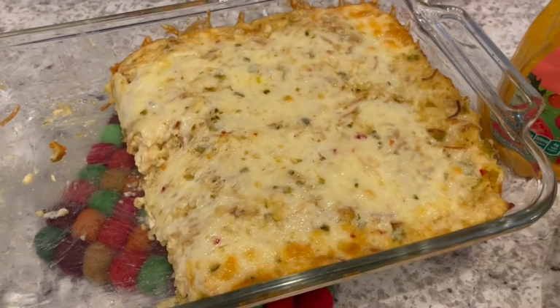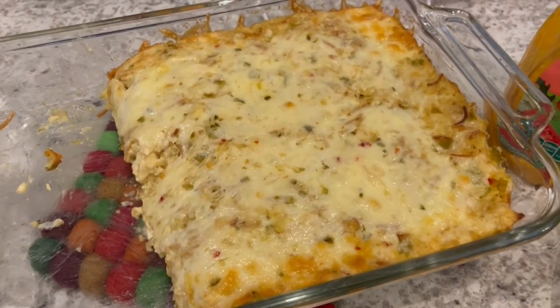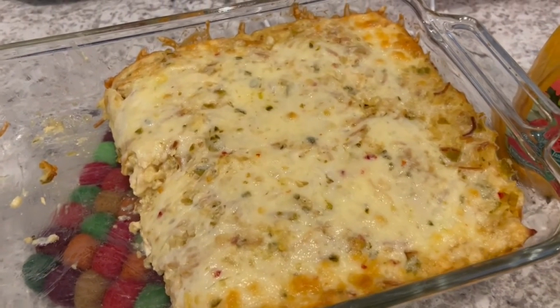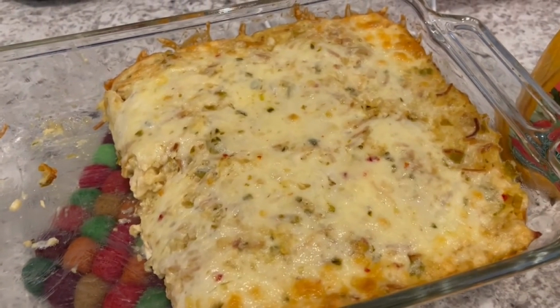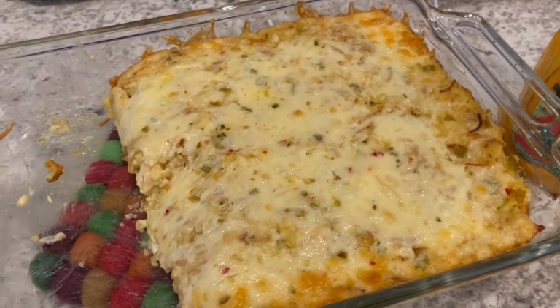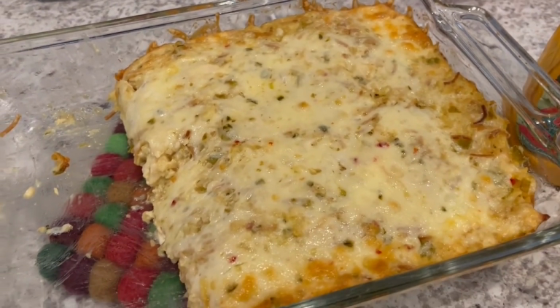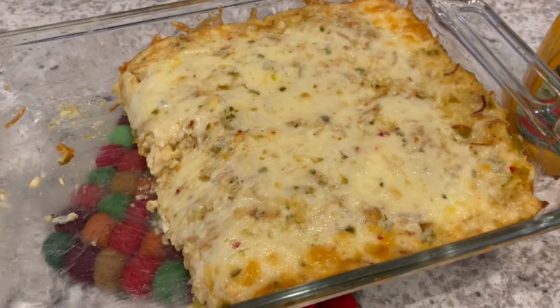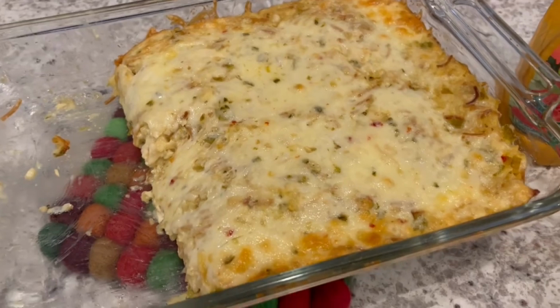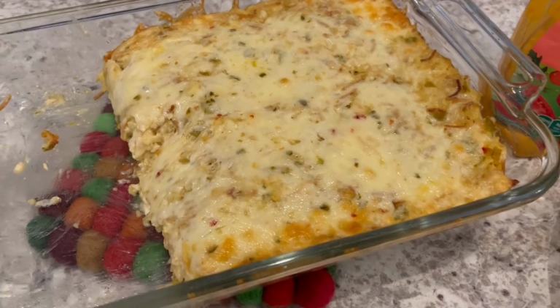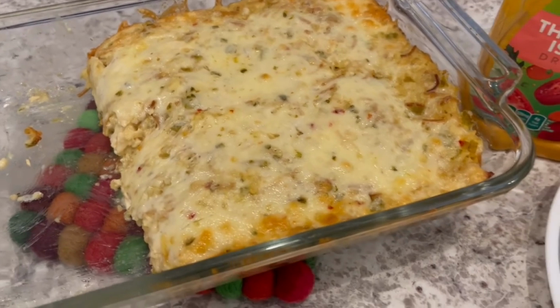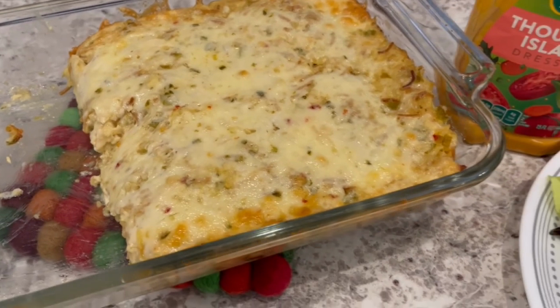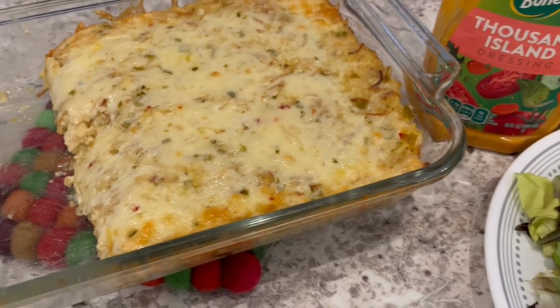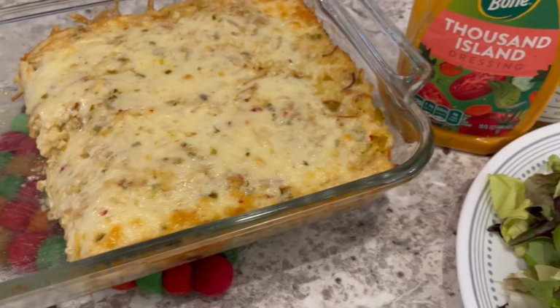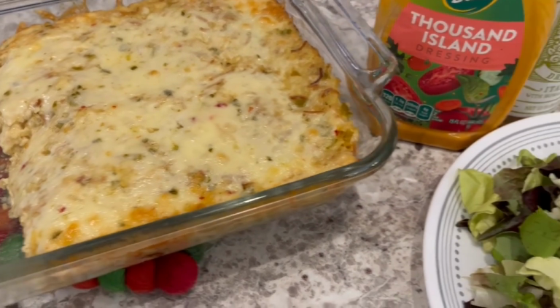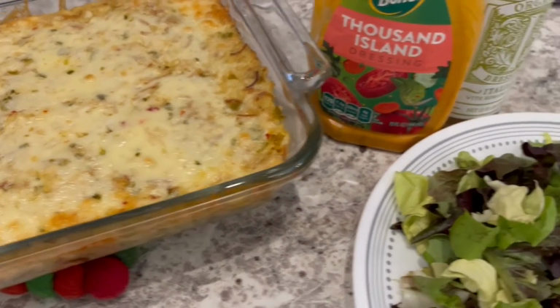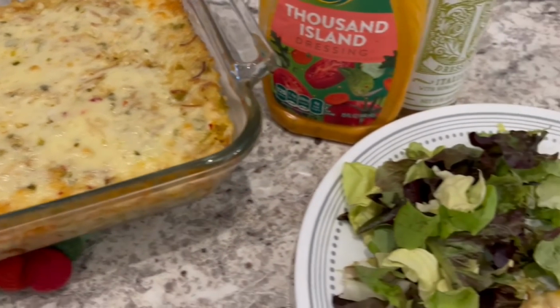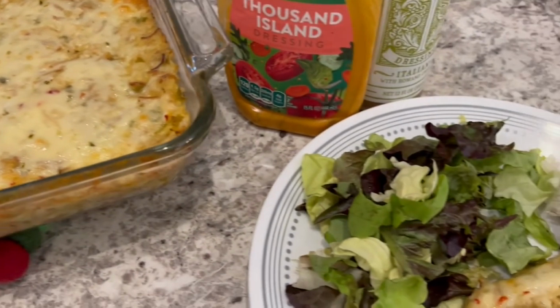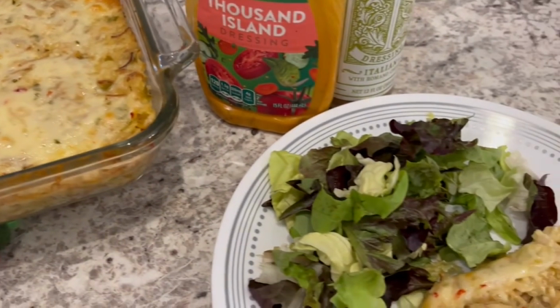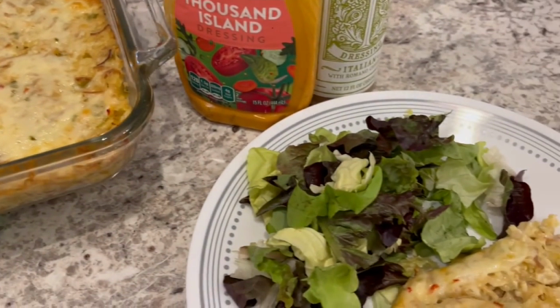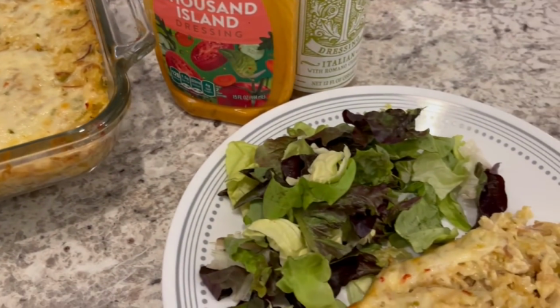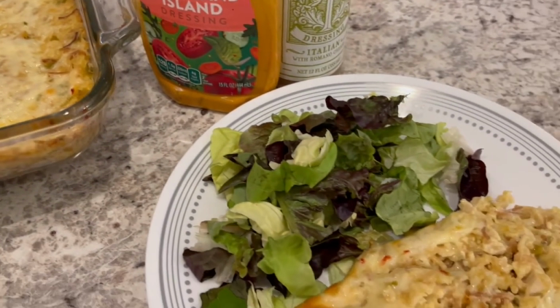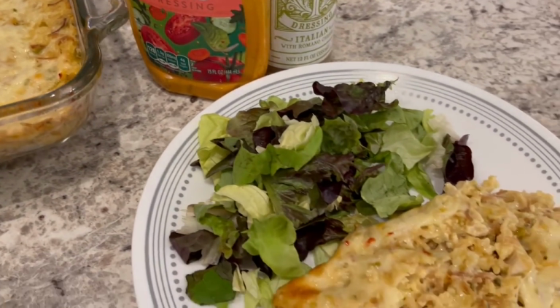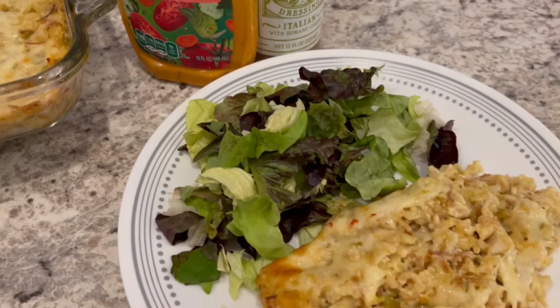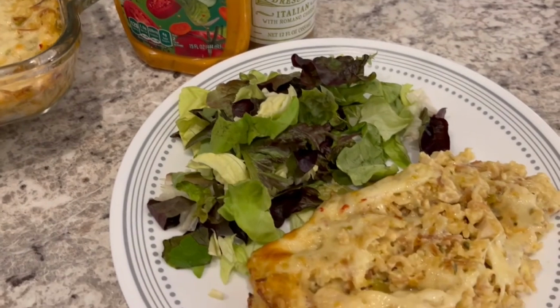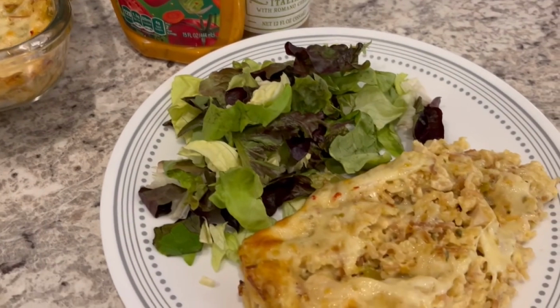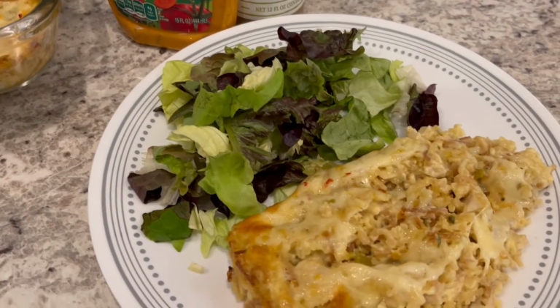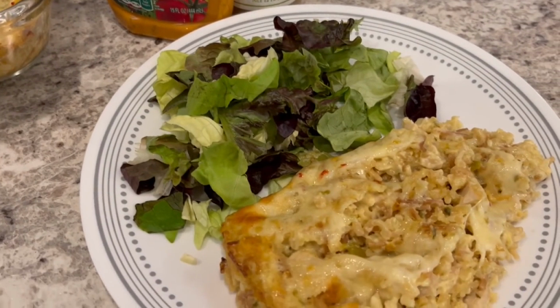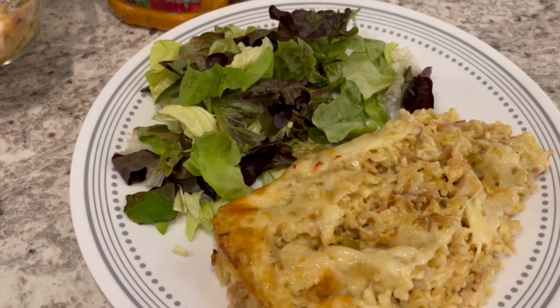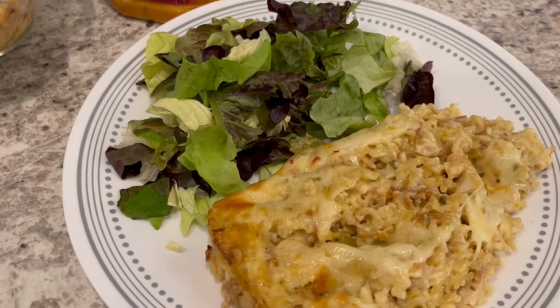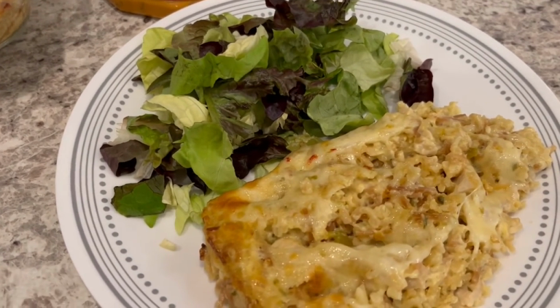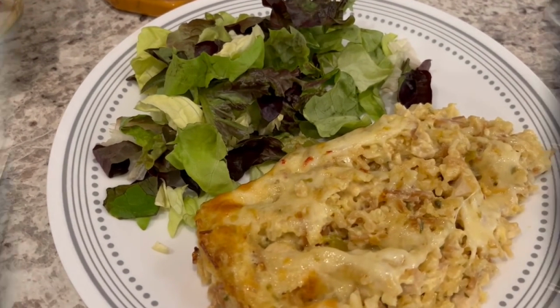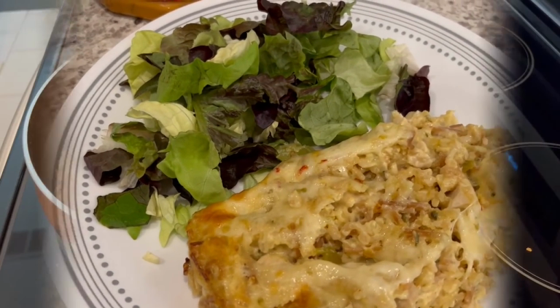Here is the casserole. As you can see, it was so easy to make. Here is our plate — I'm just serving our dinner tonight with a side salad.